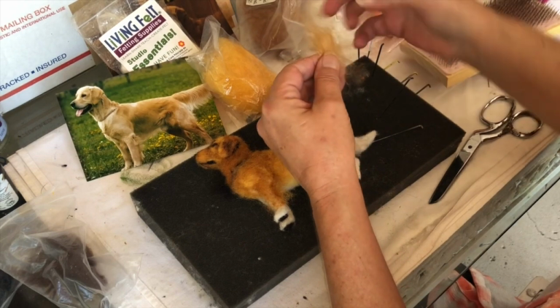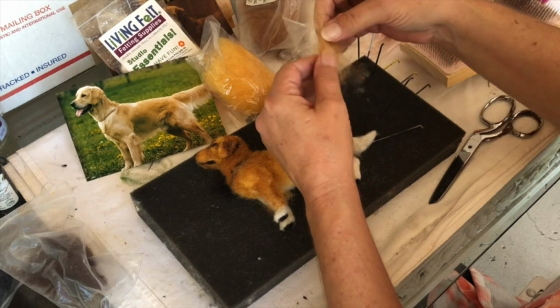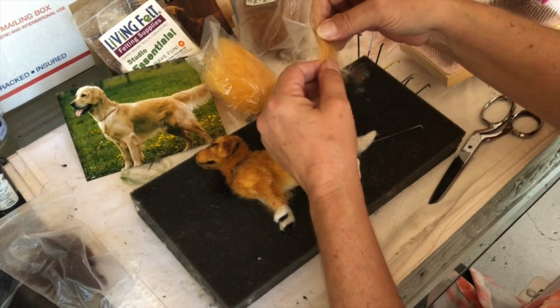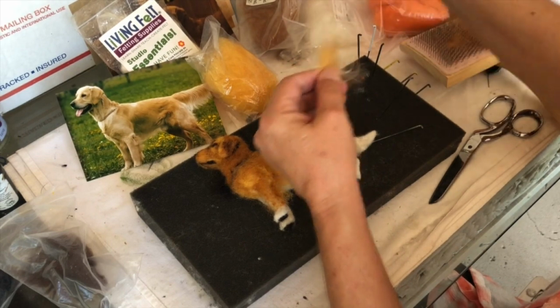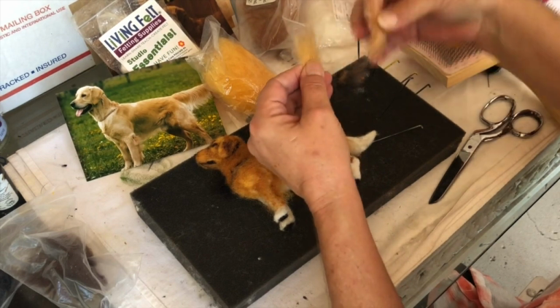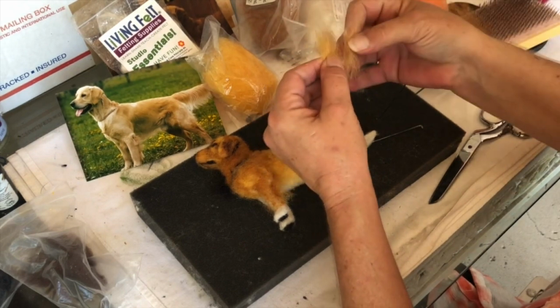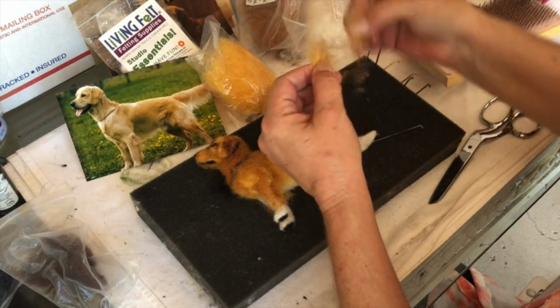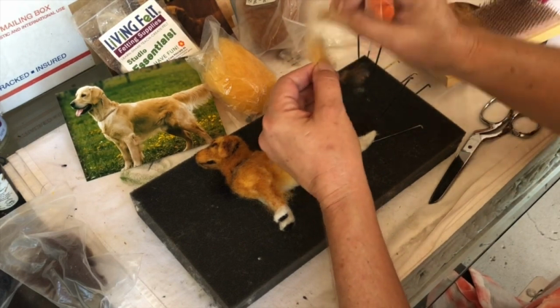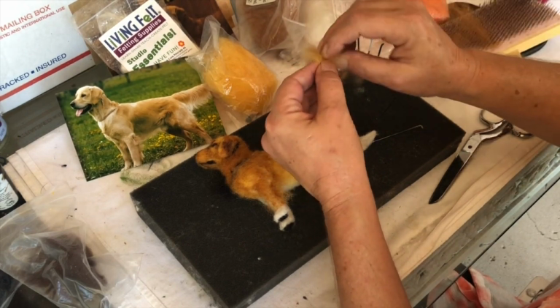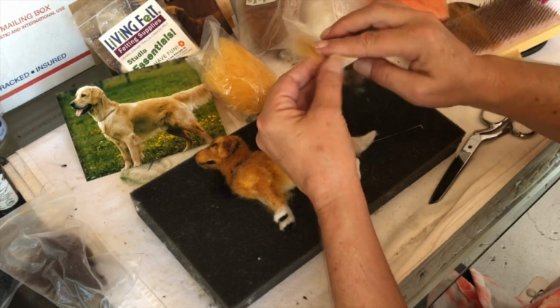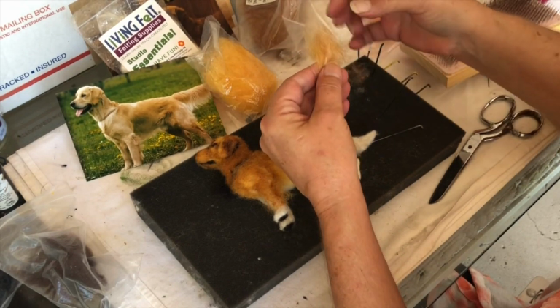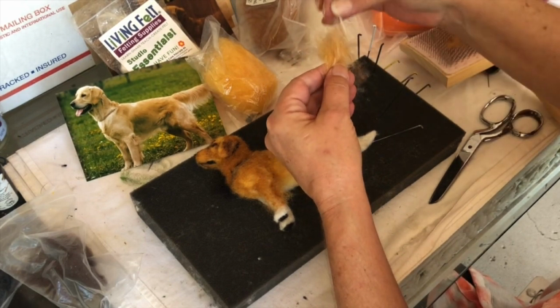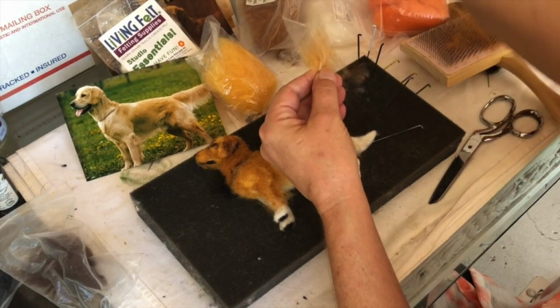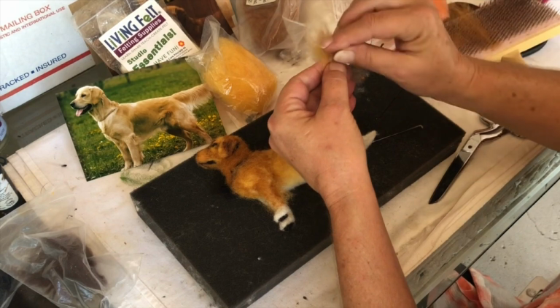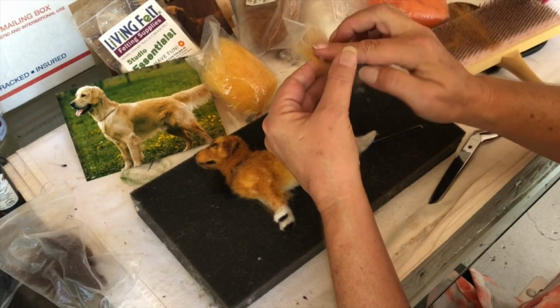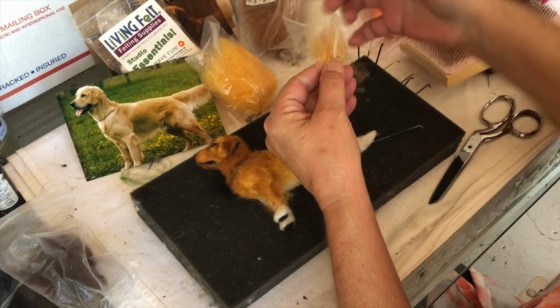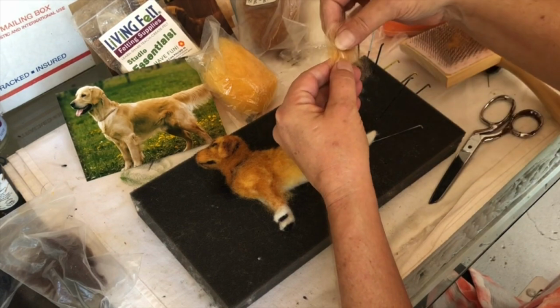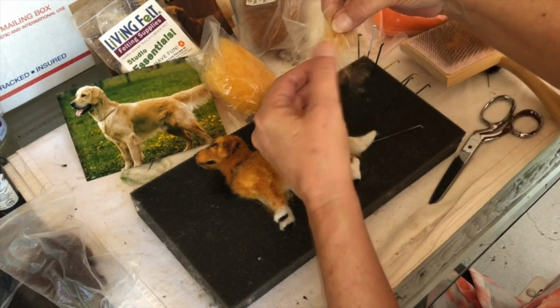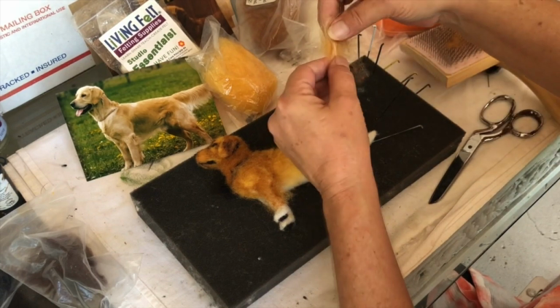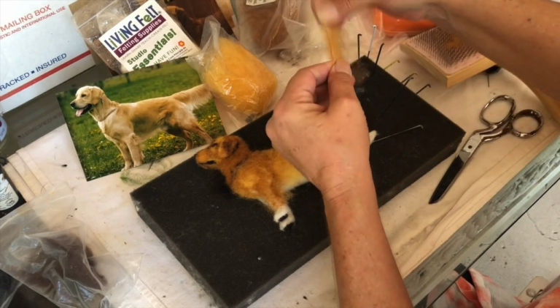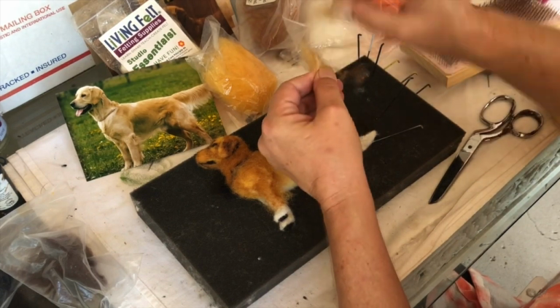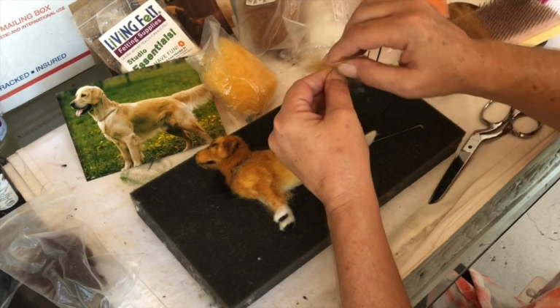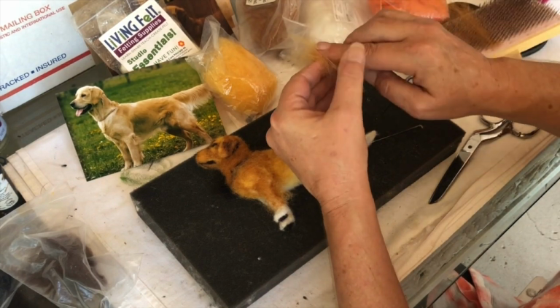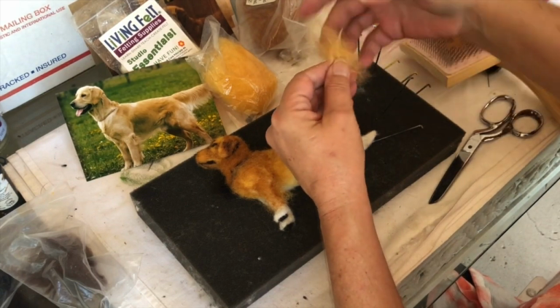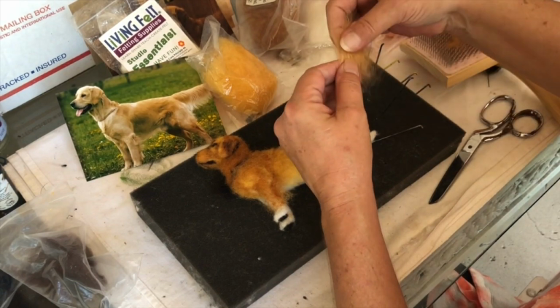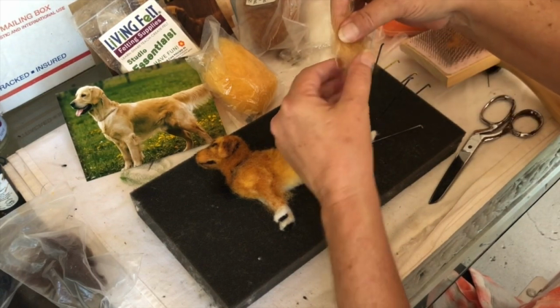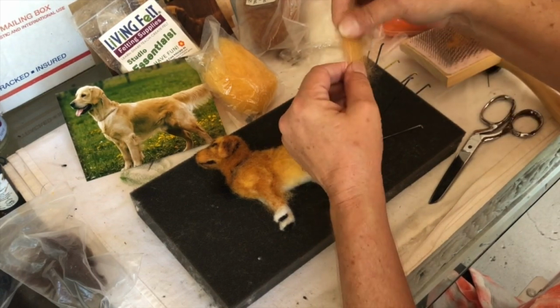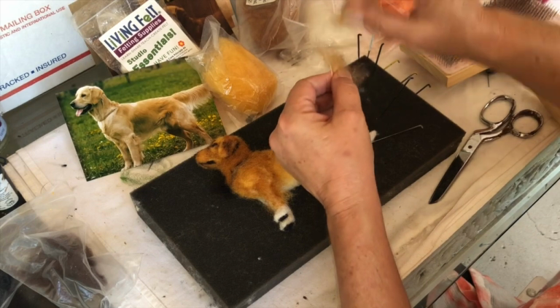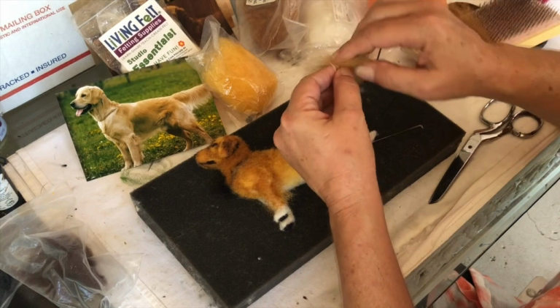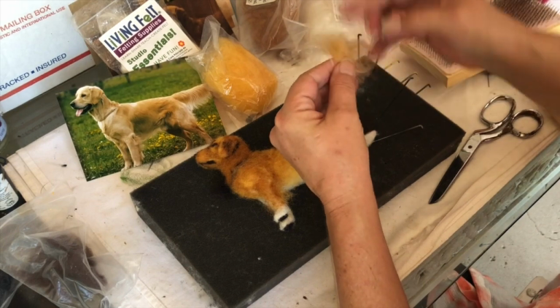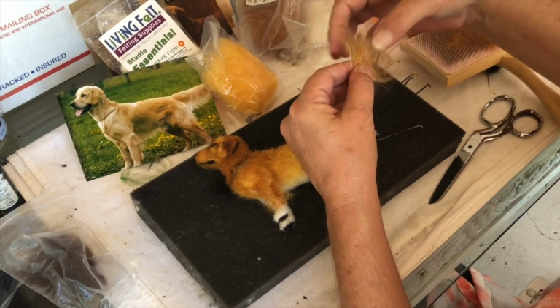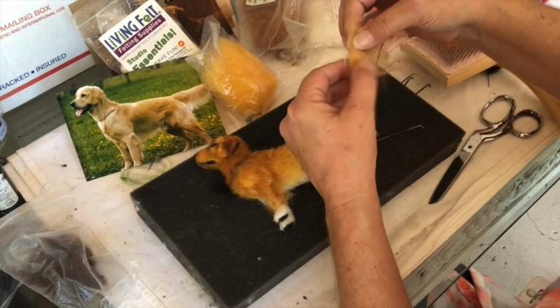Trying to get all my wool in one direction, because with that viscose, you don't want it bending all around in different ways.